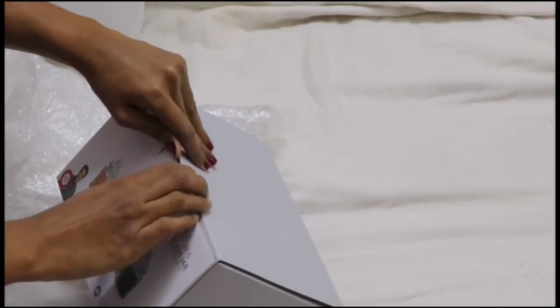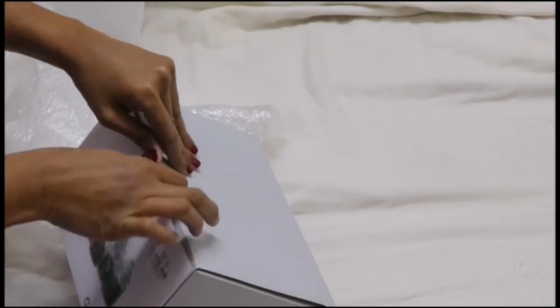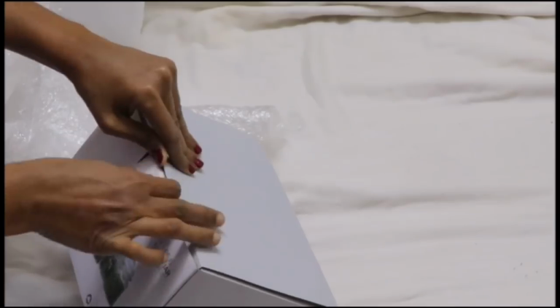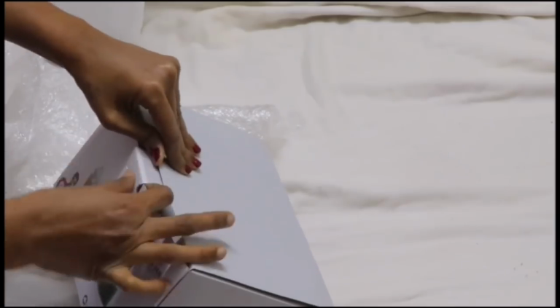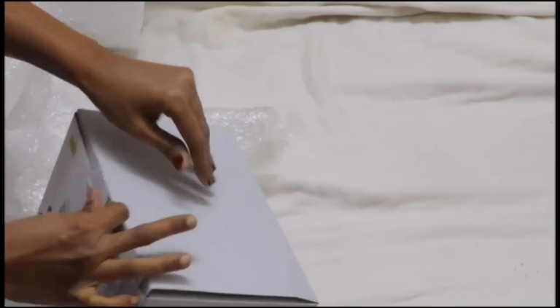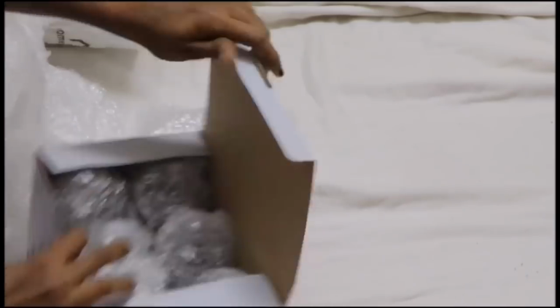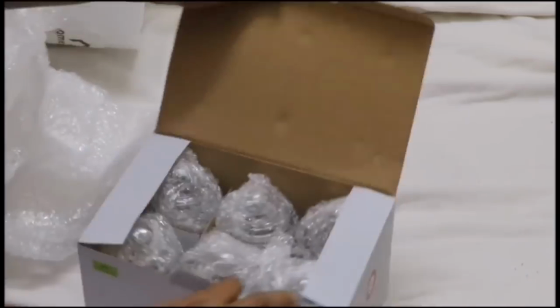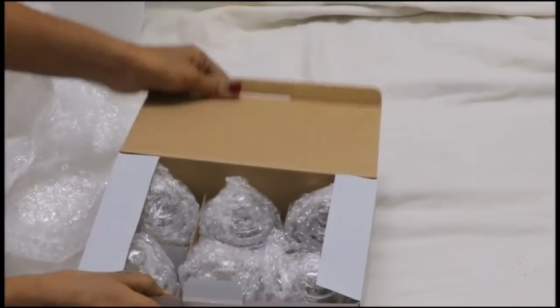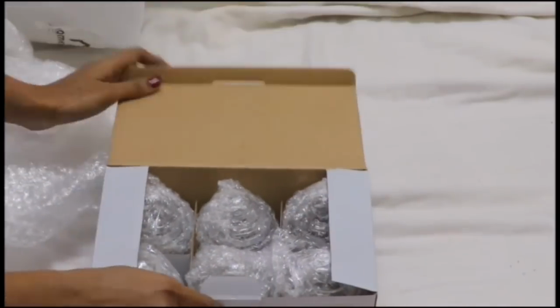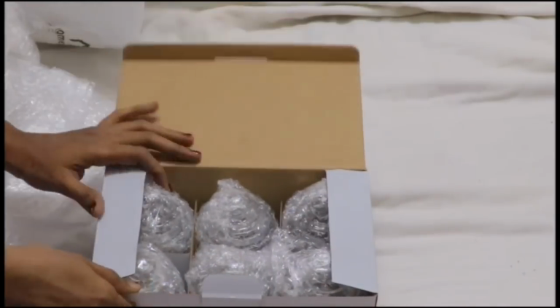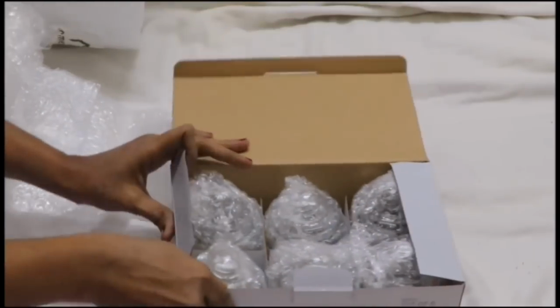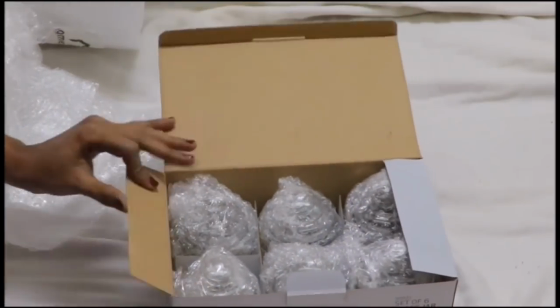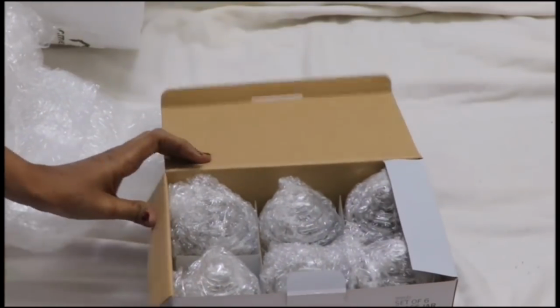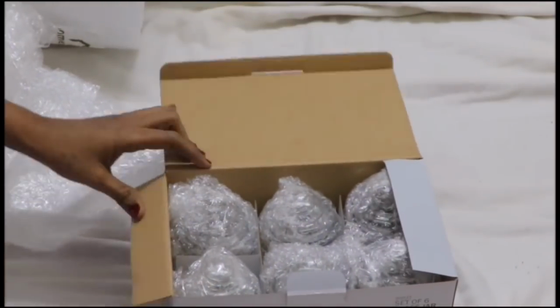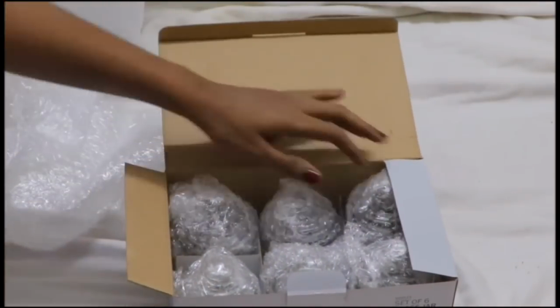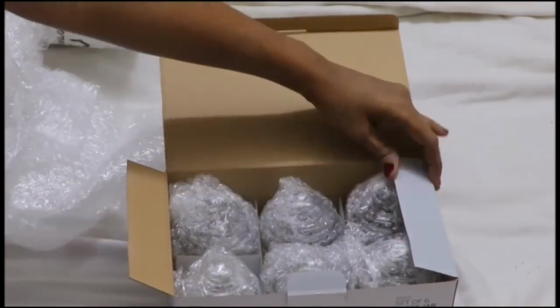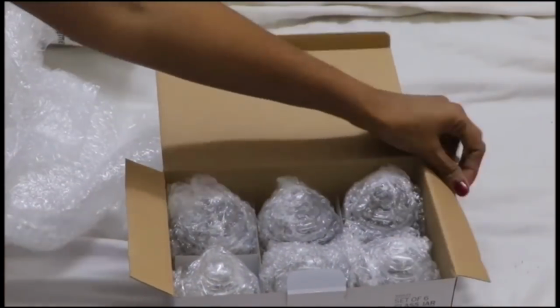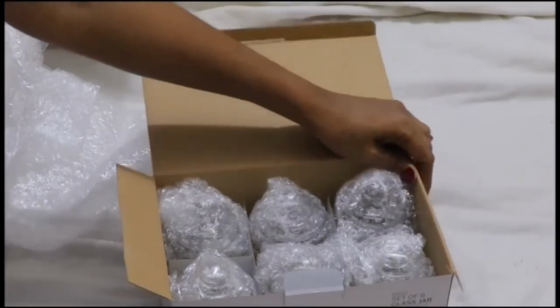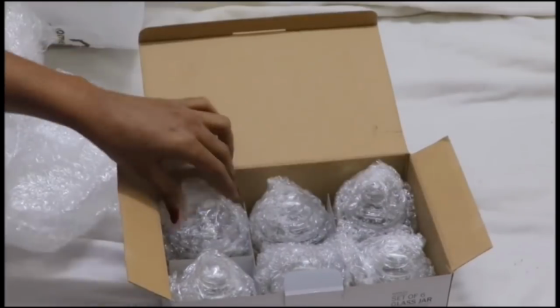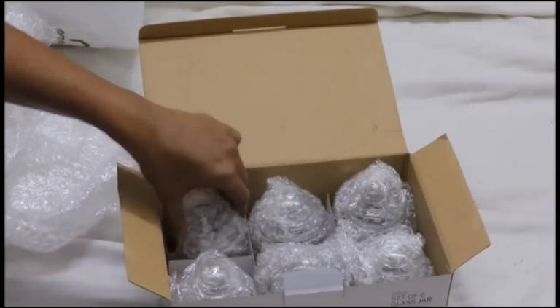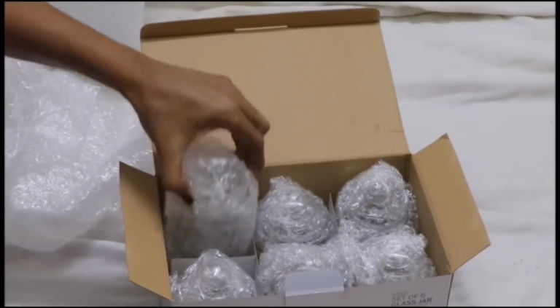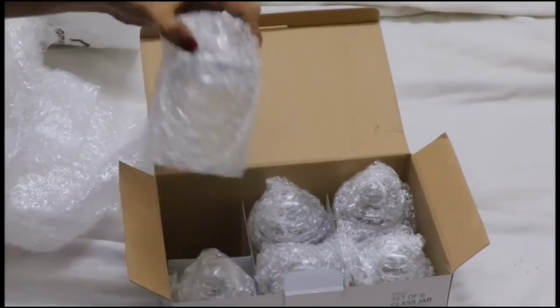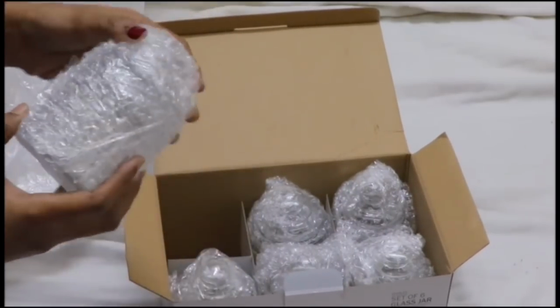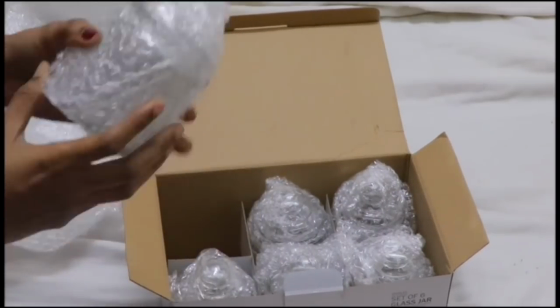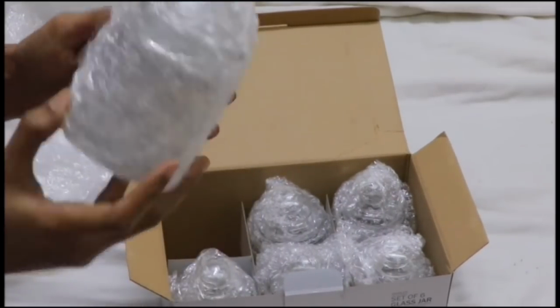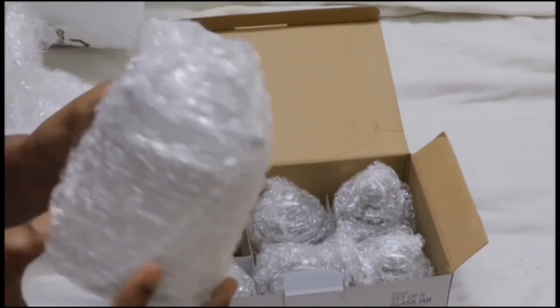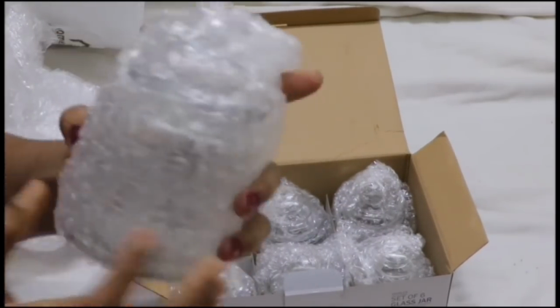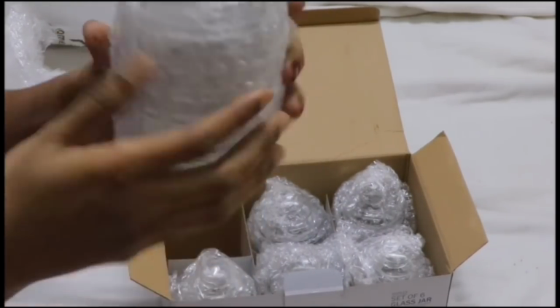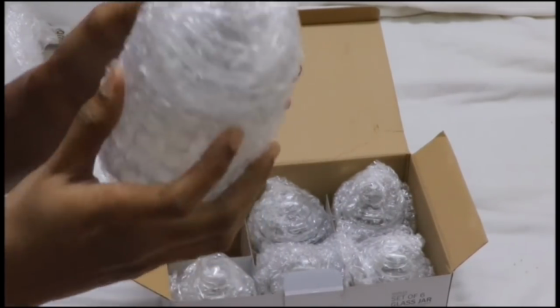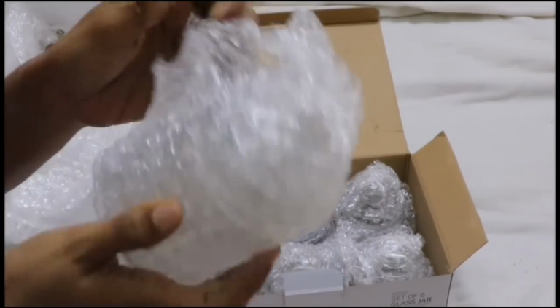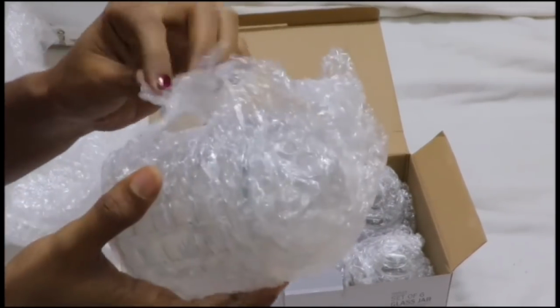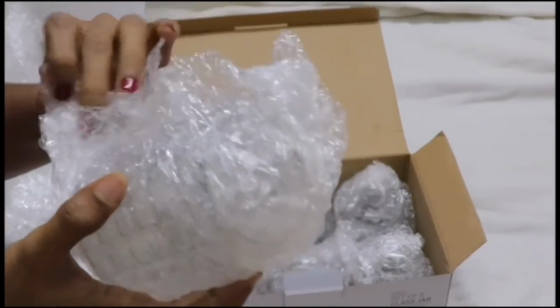This is the product. Now we have to open it. We have to open the box — it has a sponge and bubble wrap.